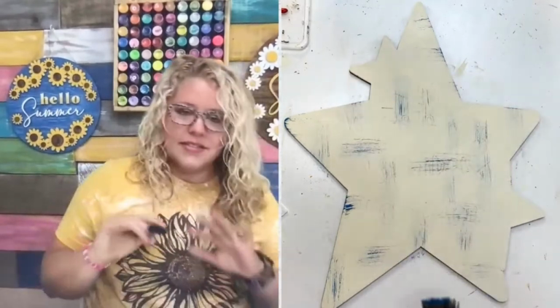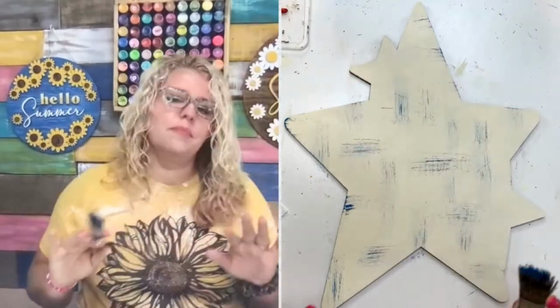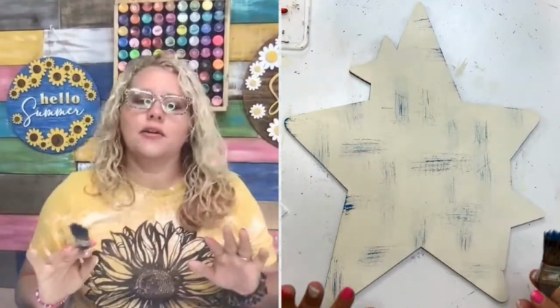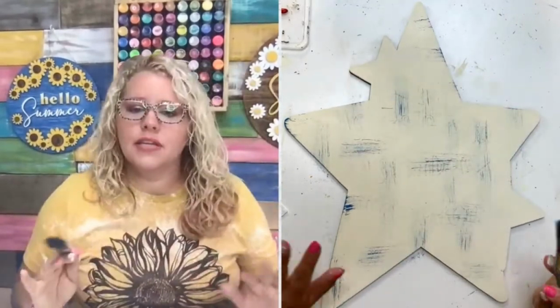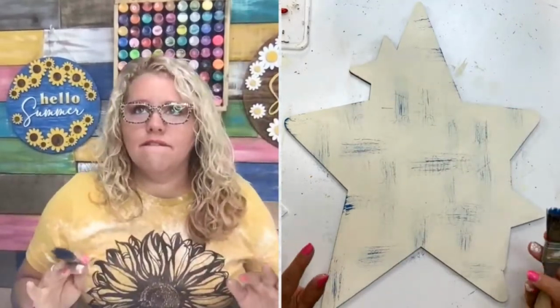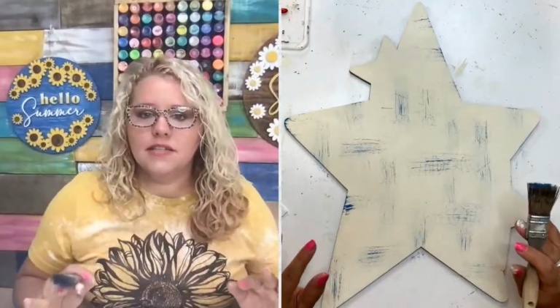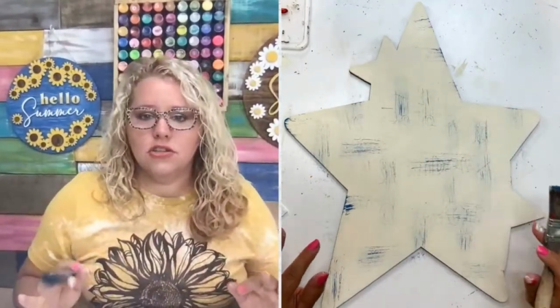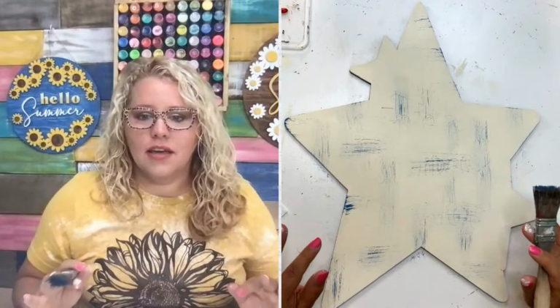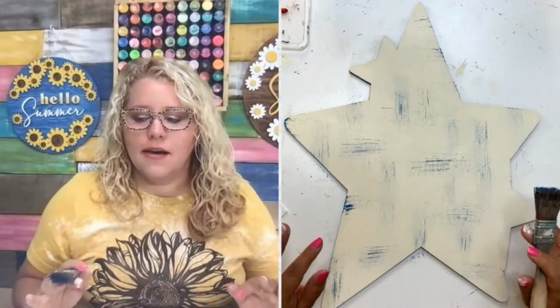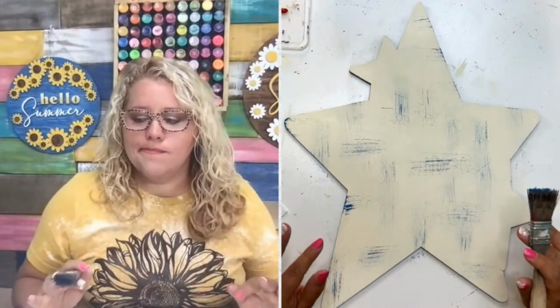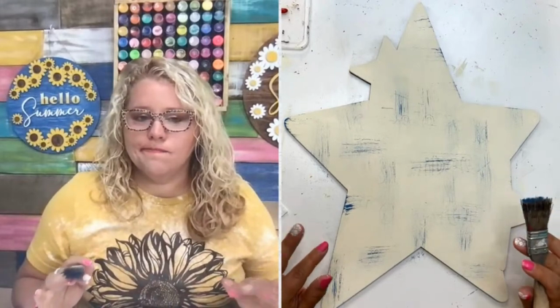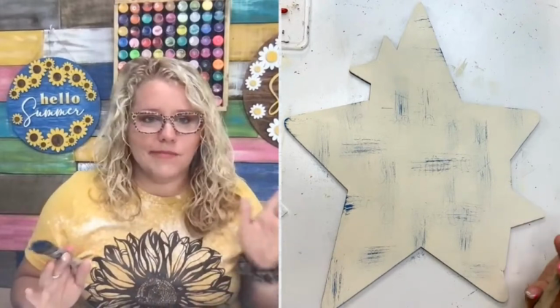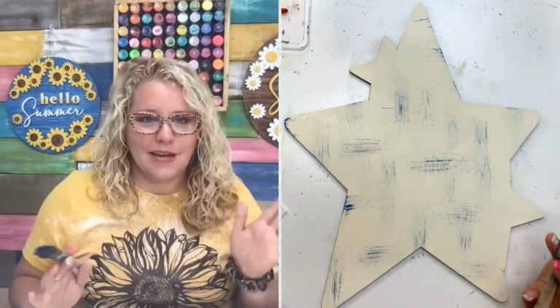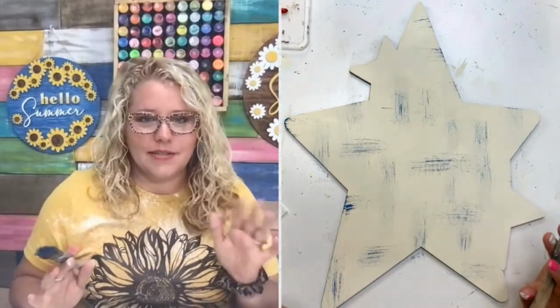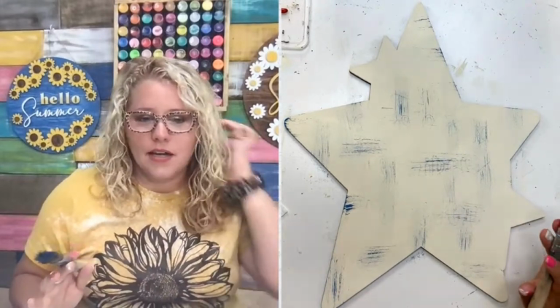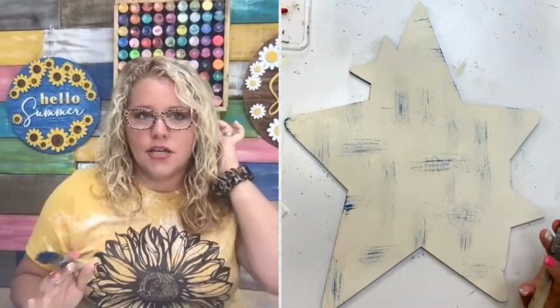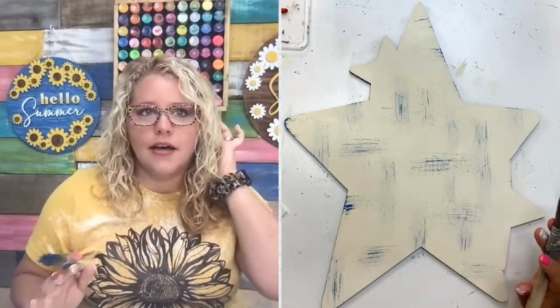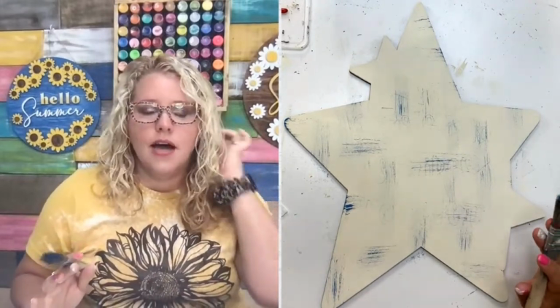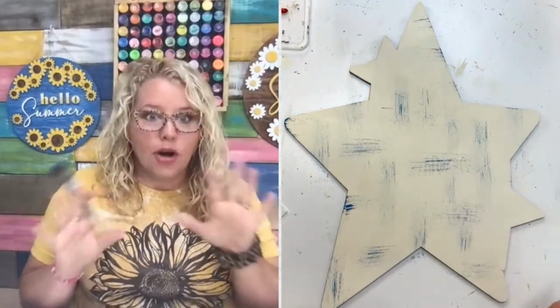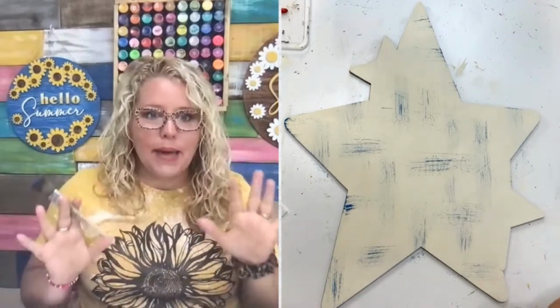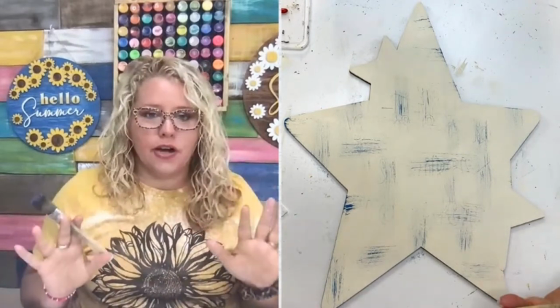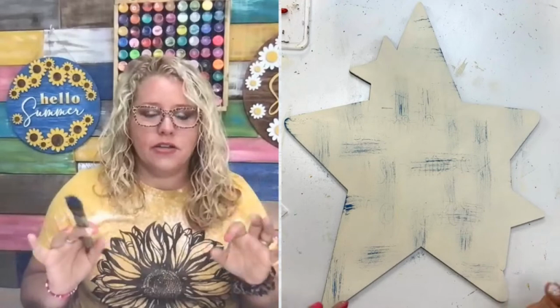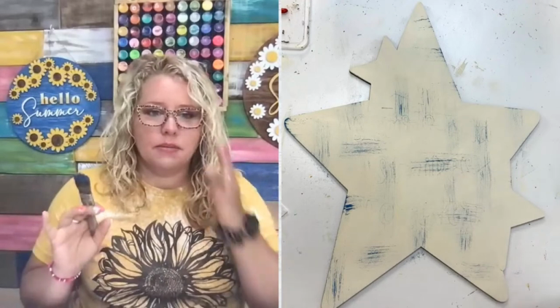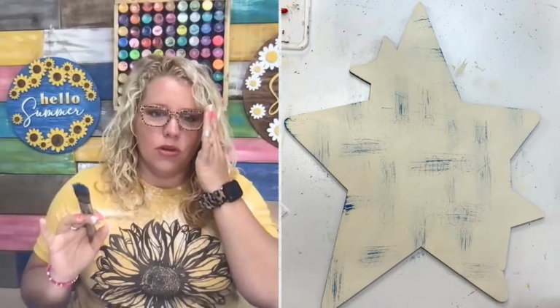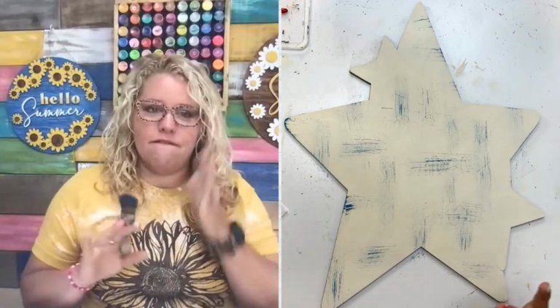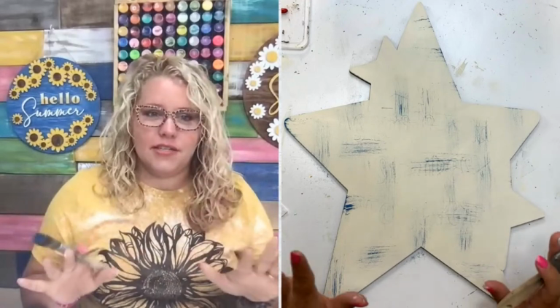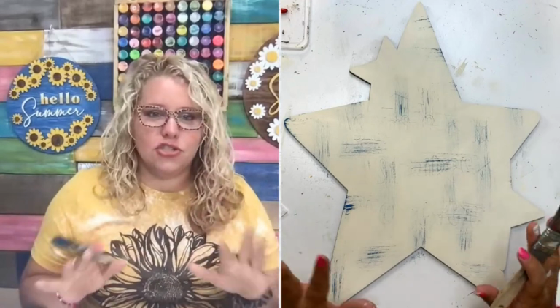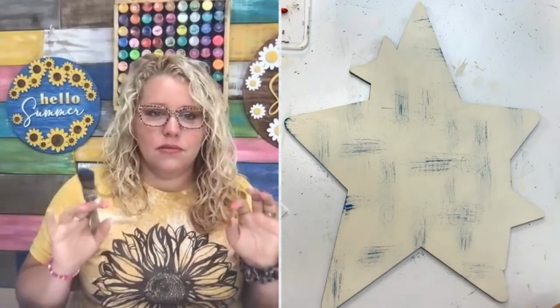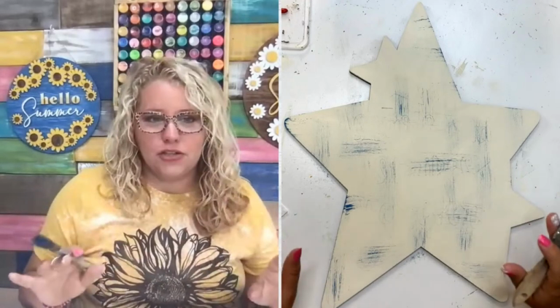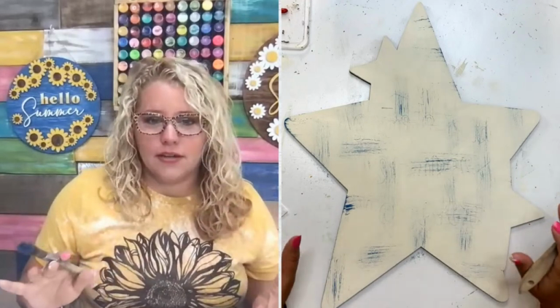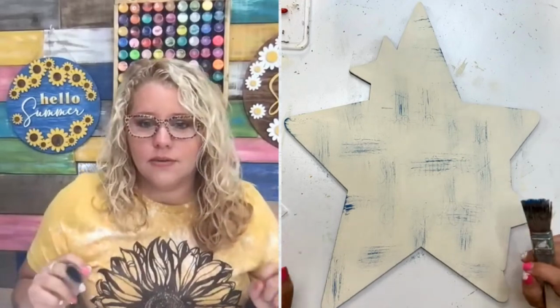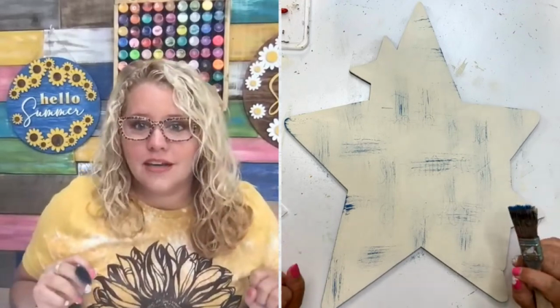This is going to be like a really vintage looking design — not a bright patriotic look, but more like a vintage patriotic look, which I love.